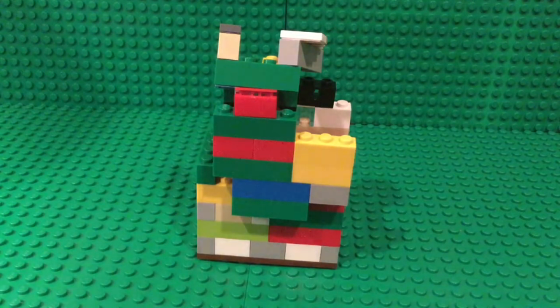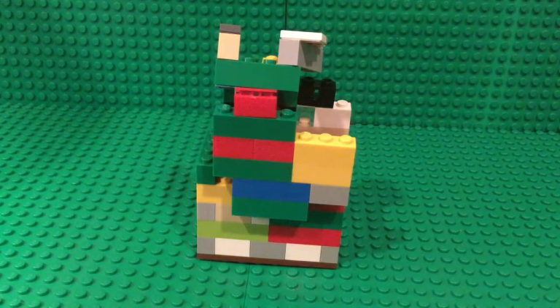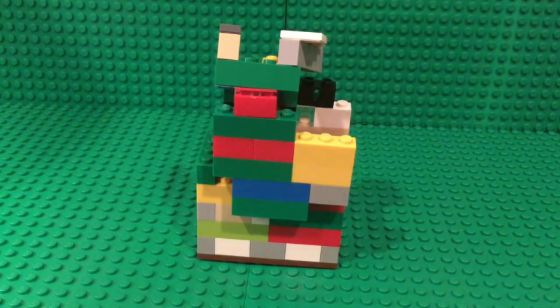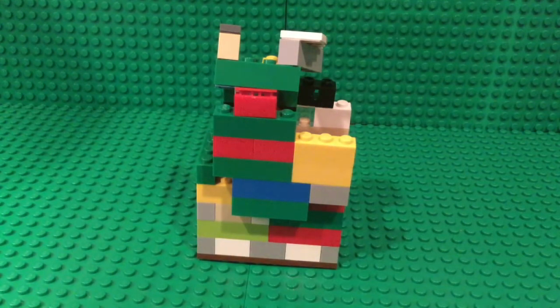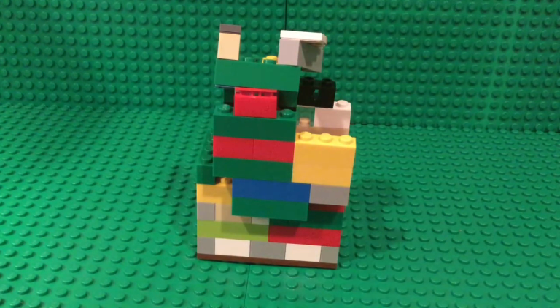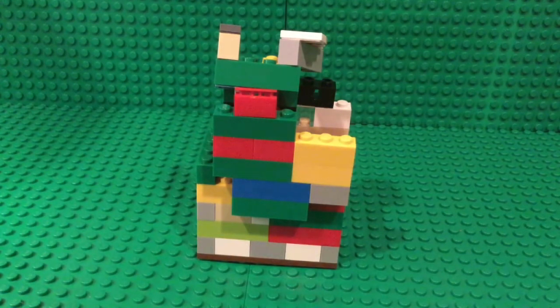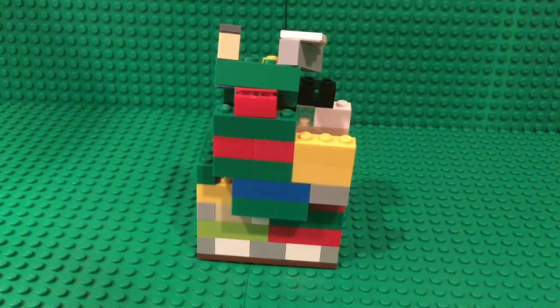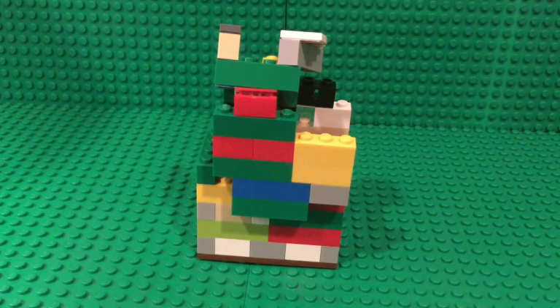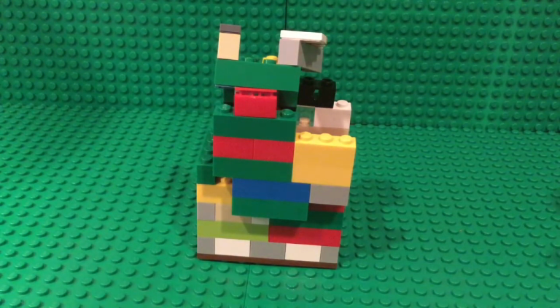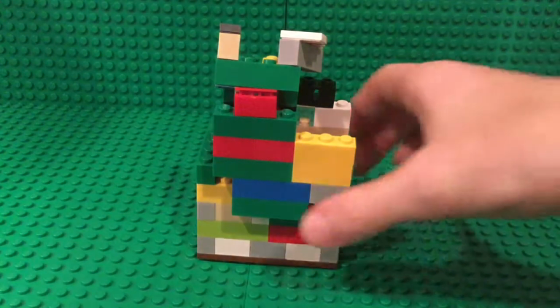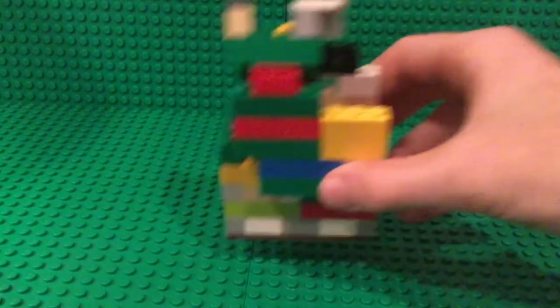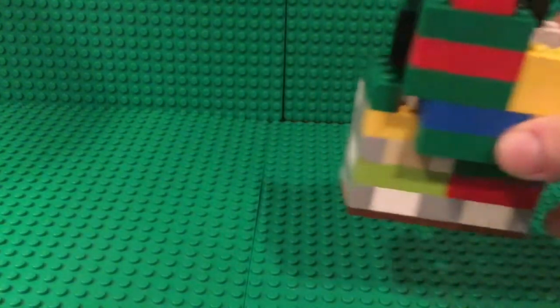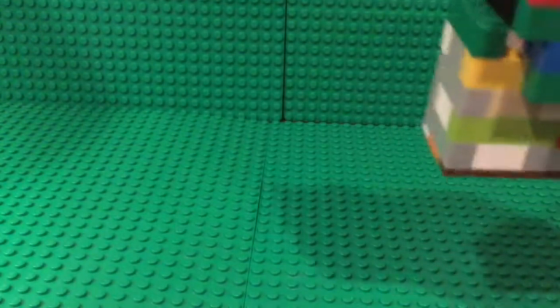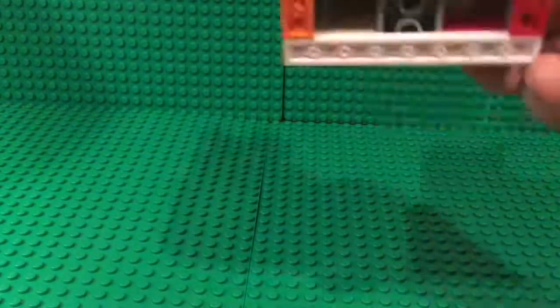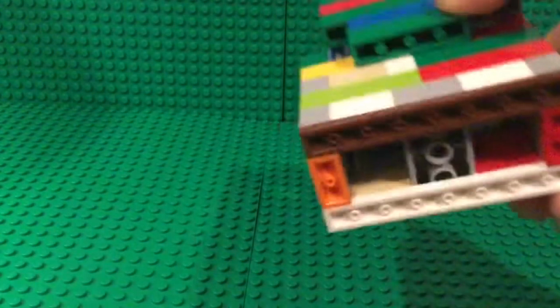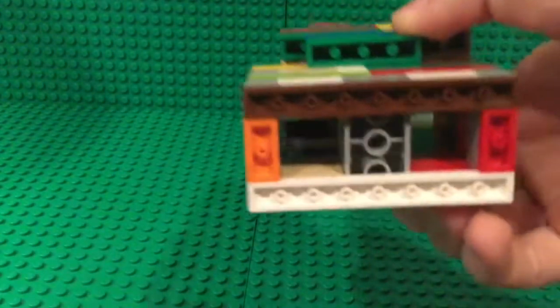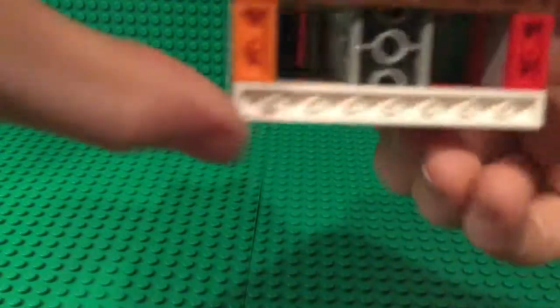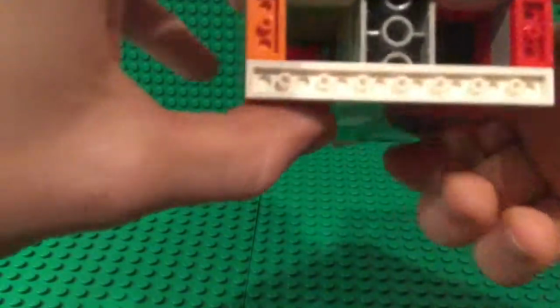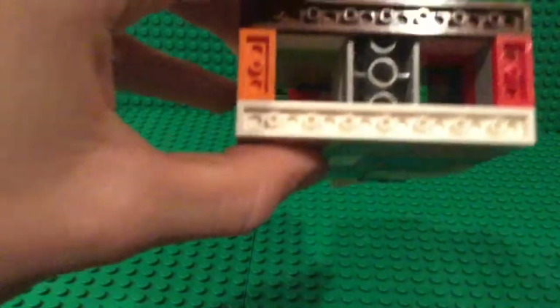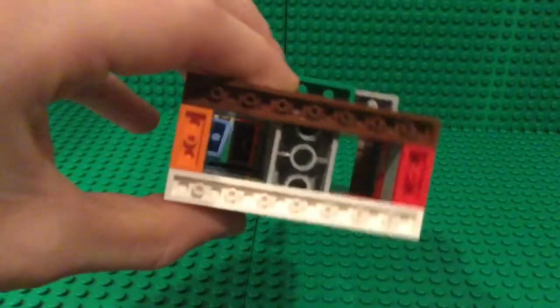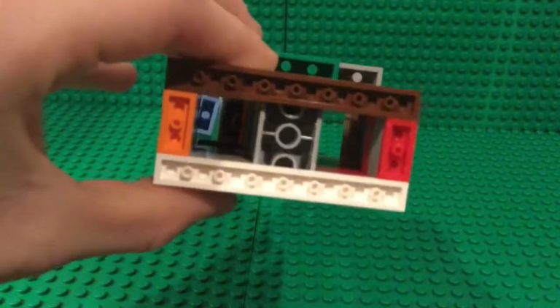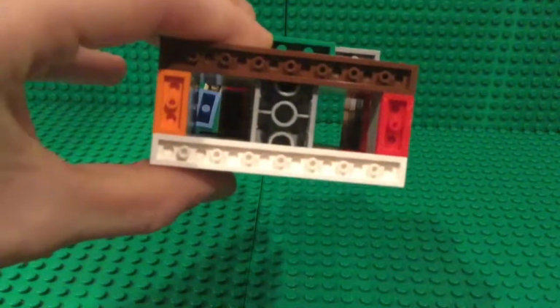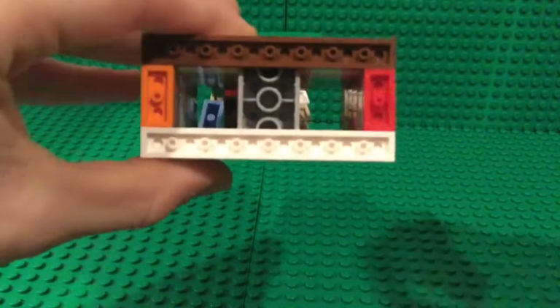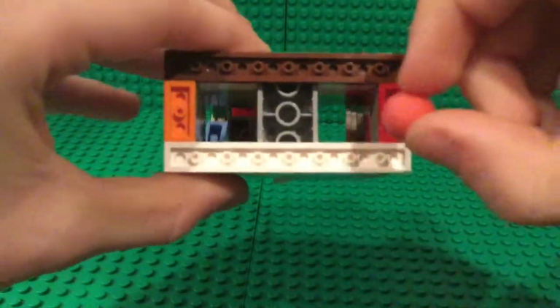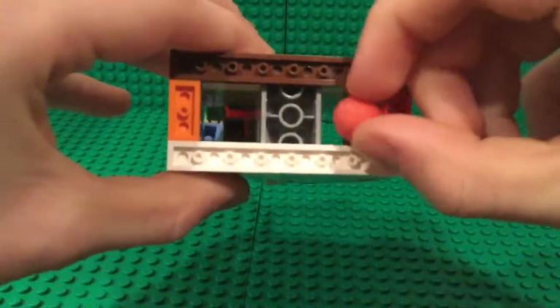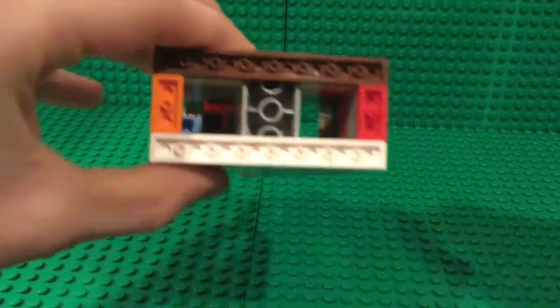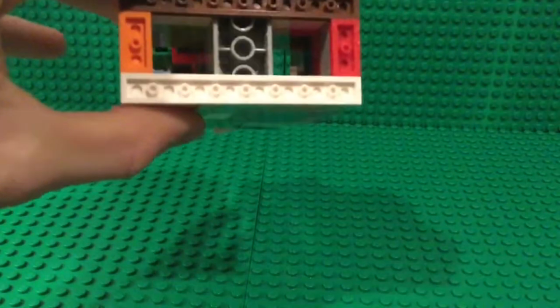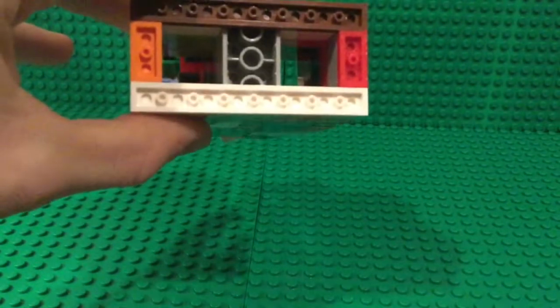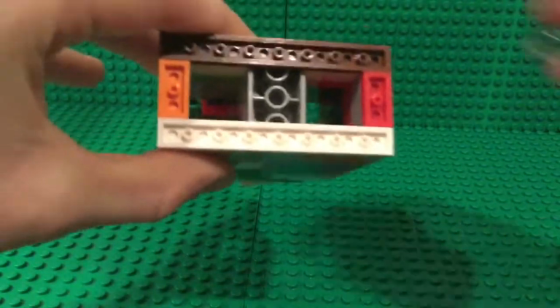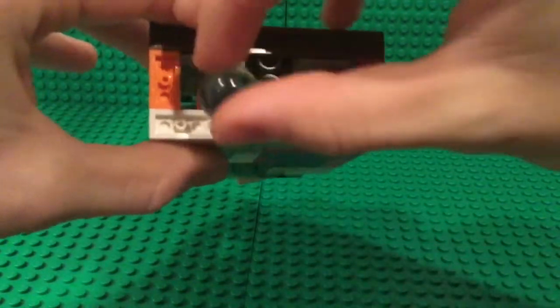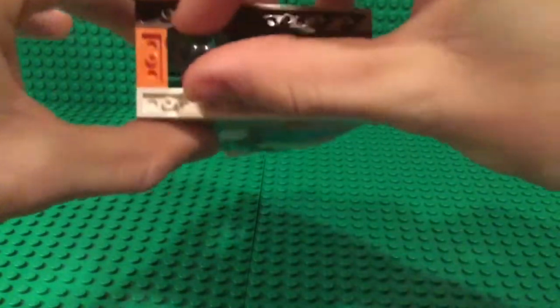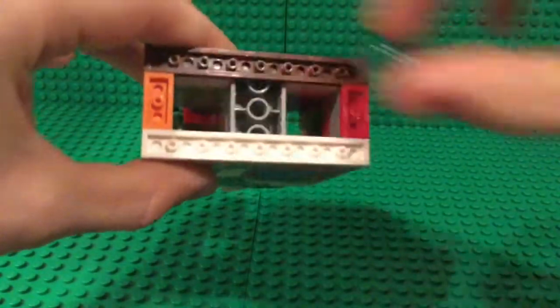This is the reloading and the coin mechanism. I've made this removable in the machine. In one side goes the gumballs, and the other side goes the marbles.